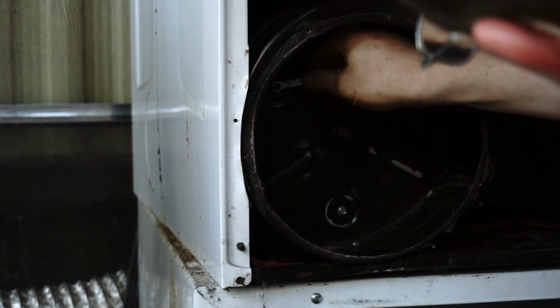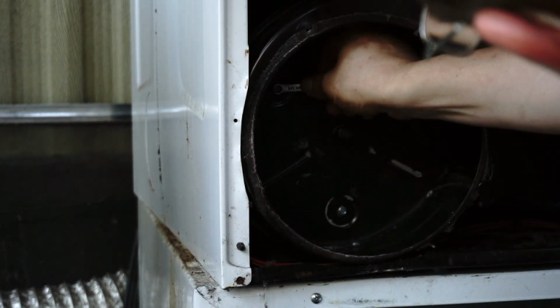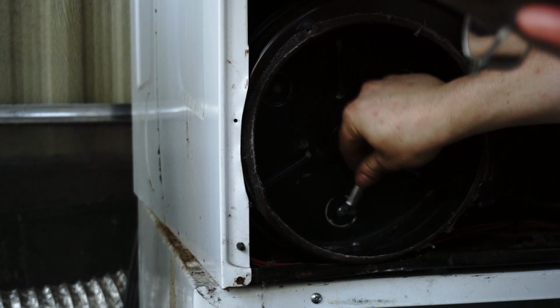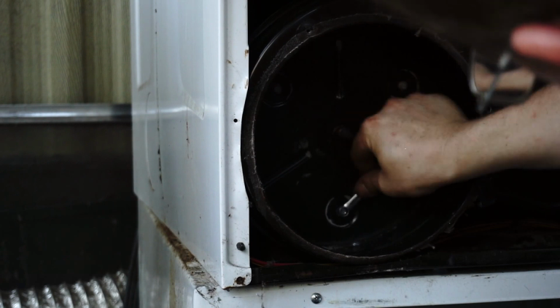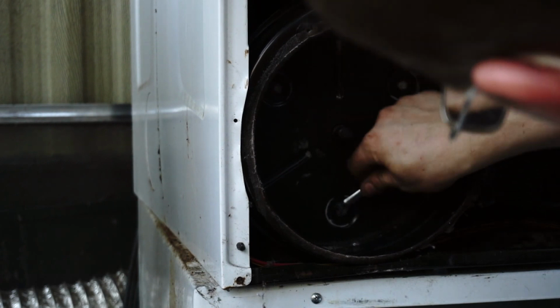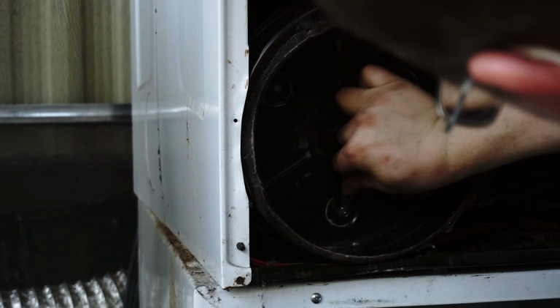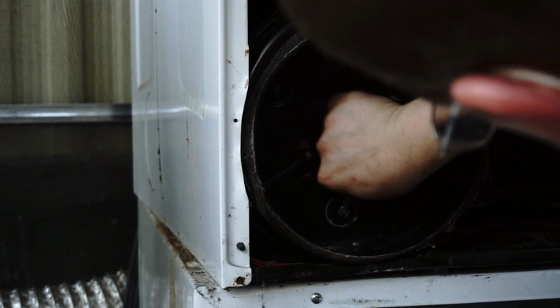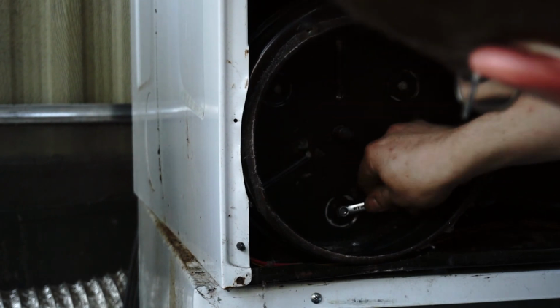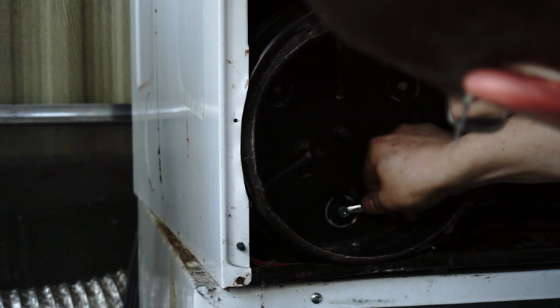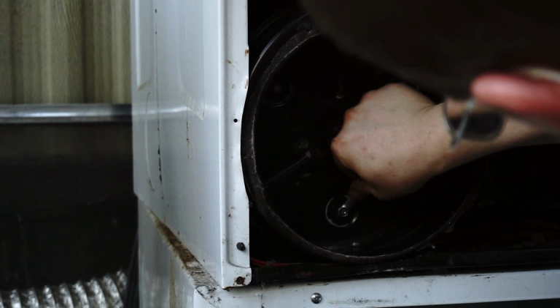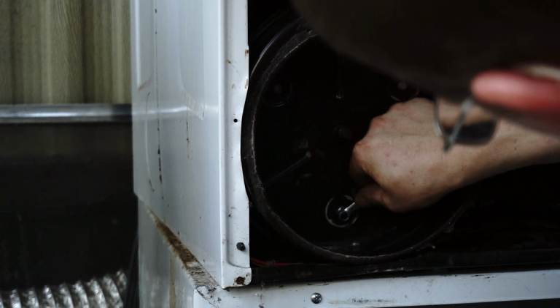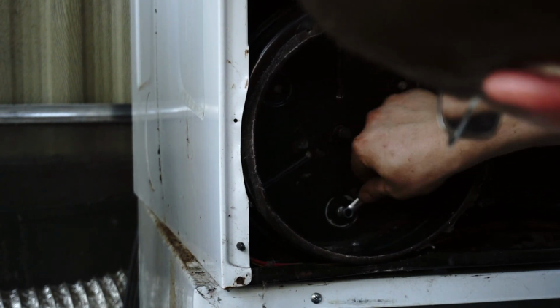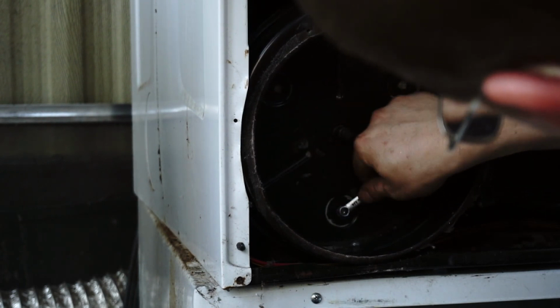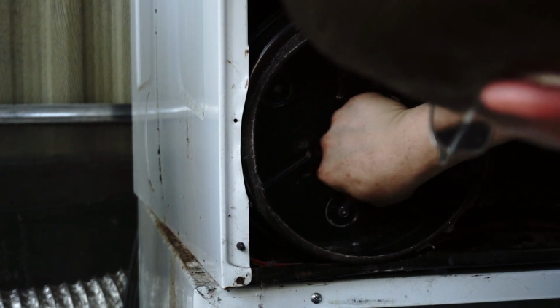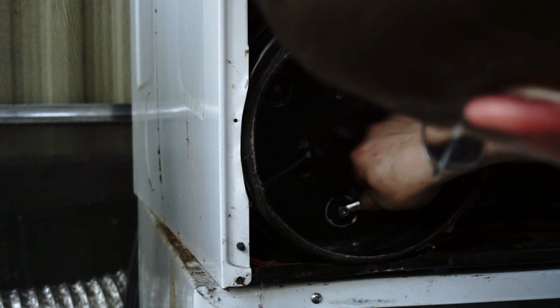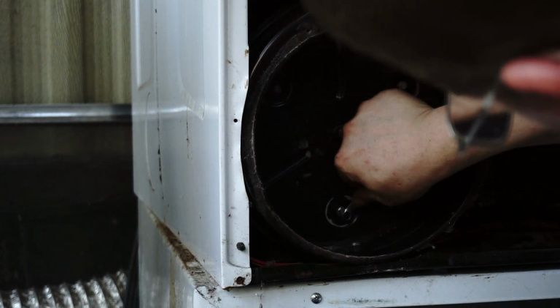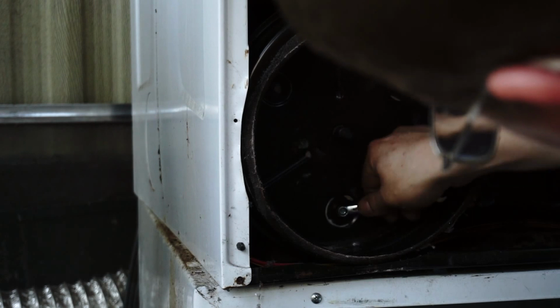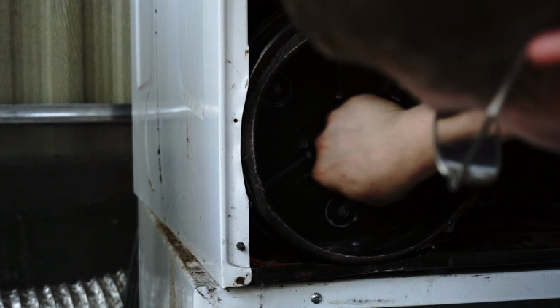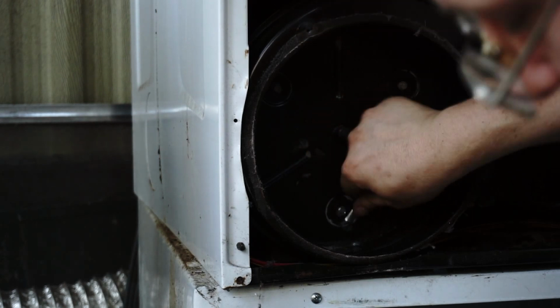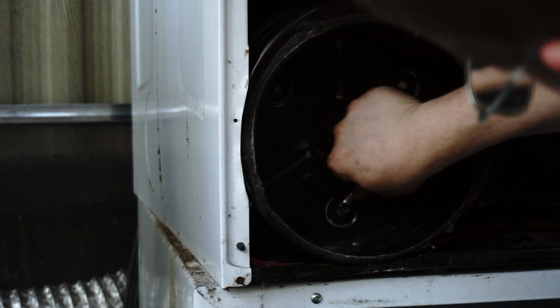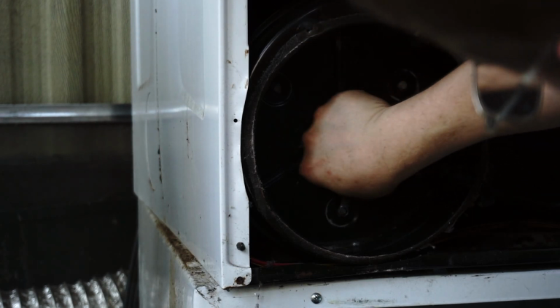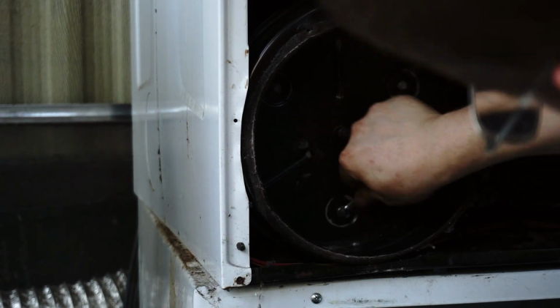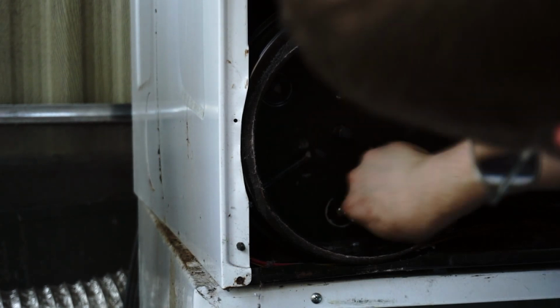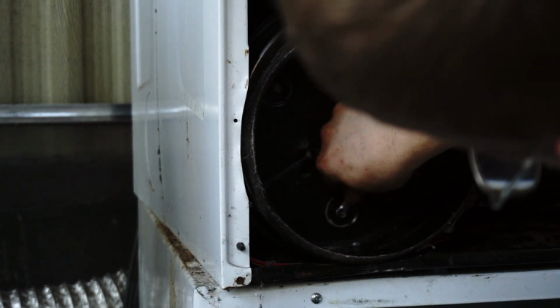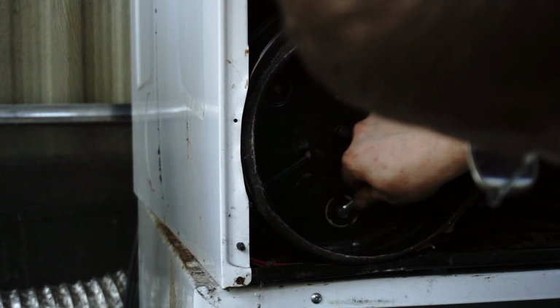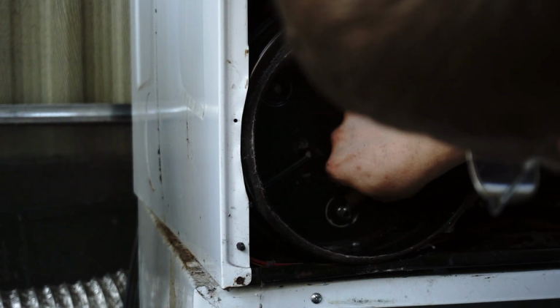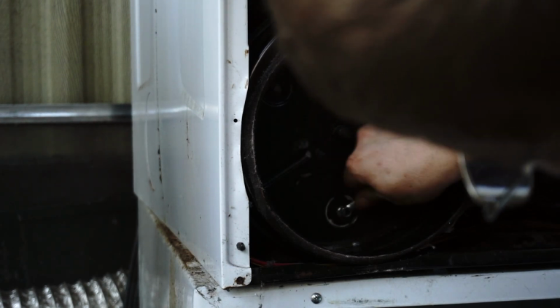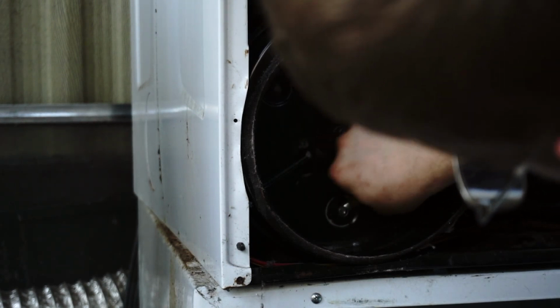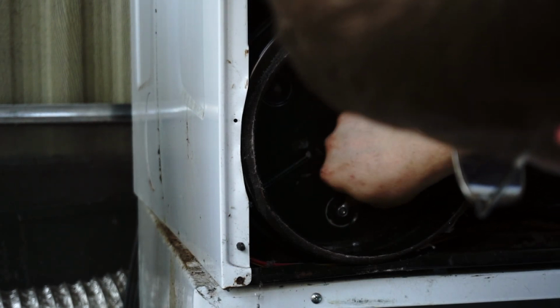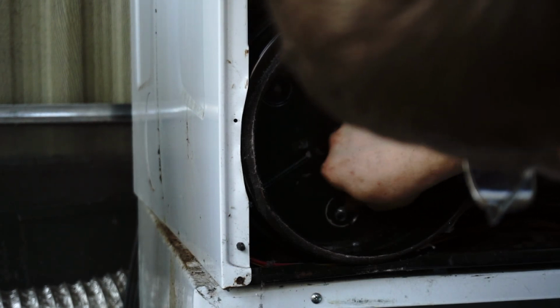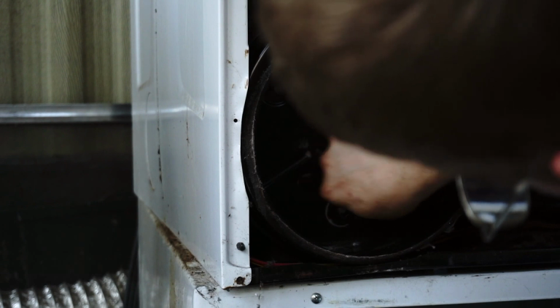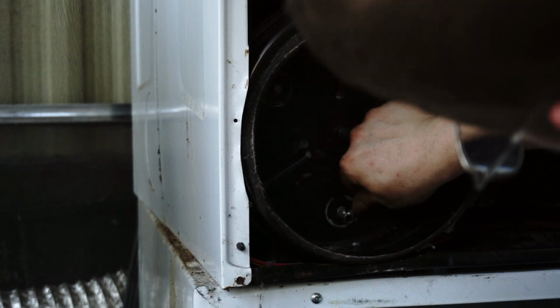This is going to take a lot longer using hand tools, of course. And again, power tools make it very easy to strip metal, built-in metal parts like this. You're probably better off using hand tools and smaller ratchets to get the deal on stuff — it makes you a little more familiar with your equipment.